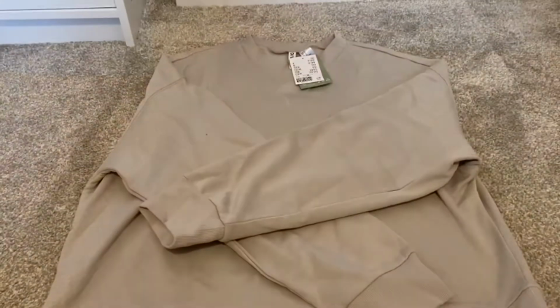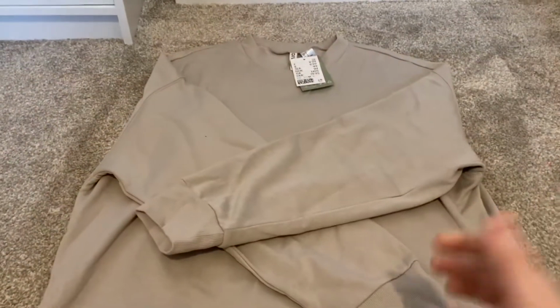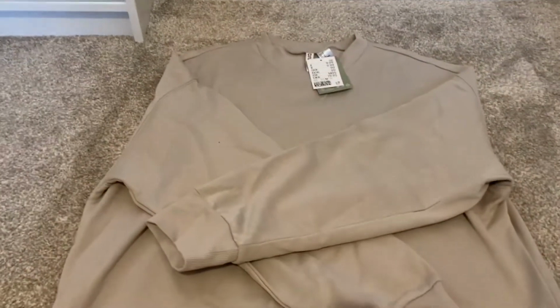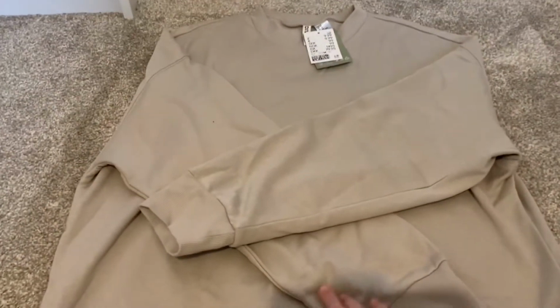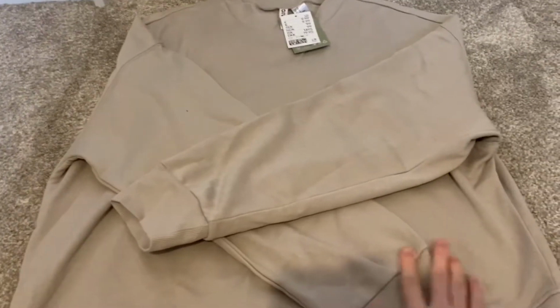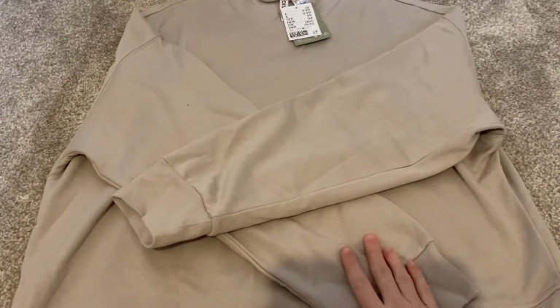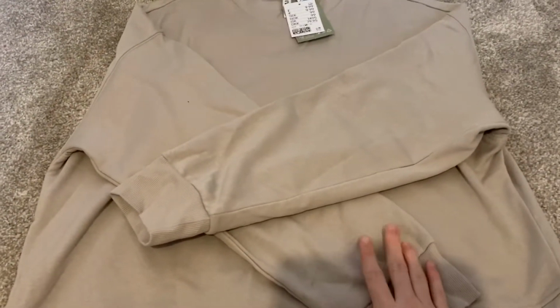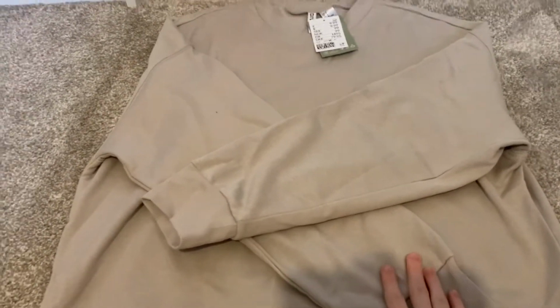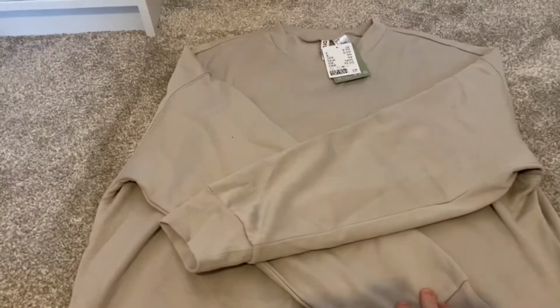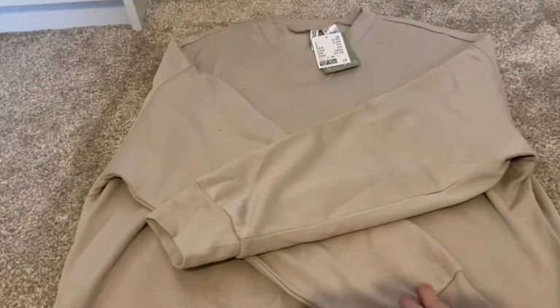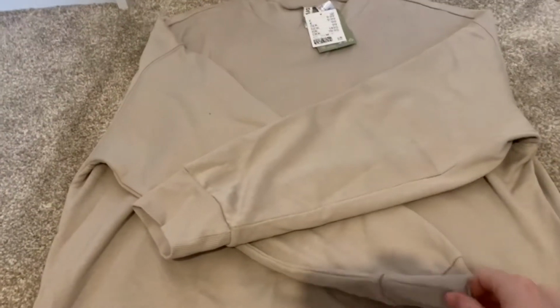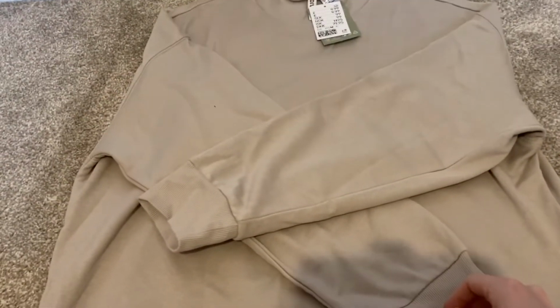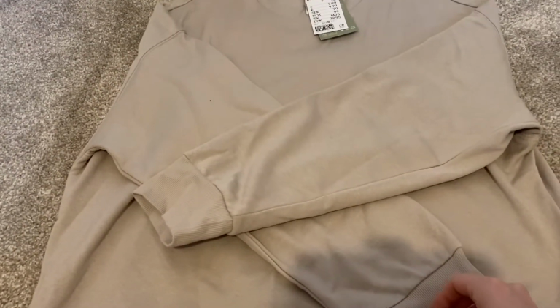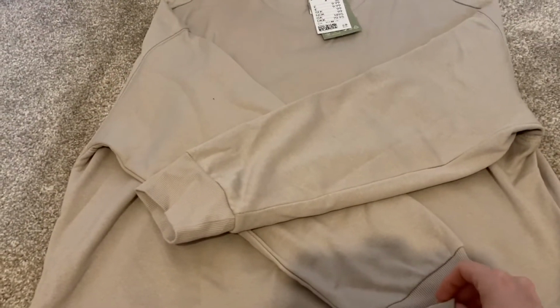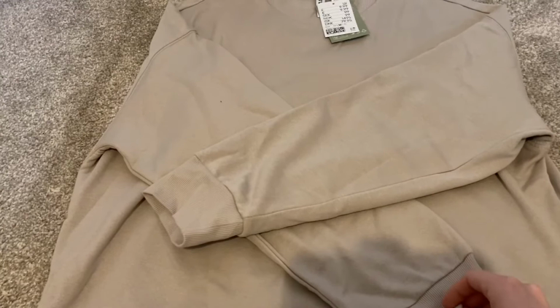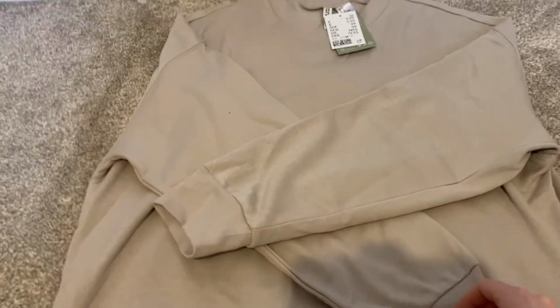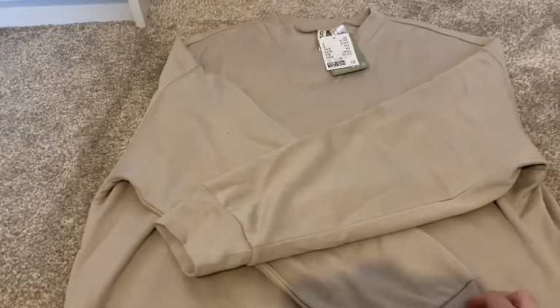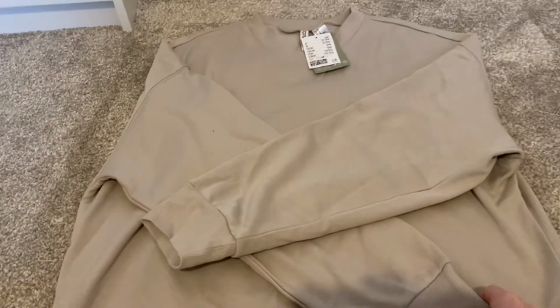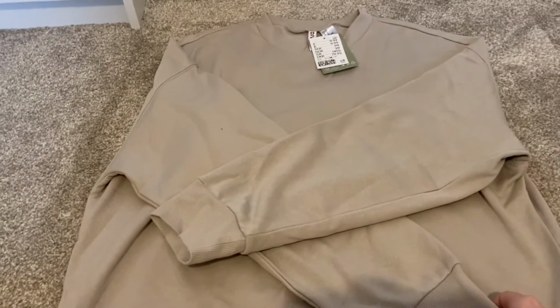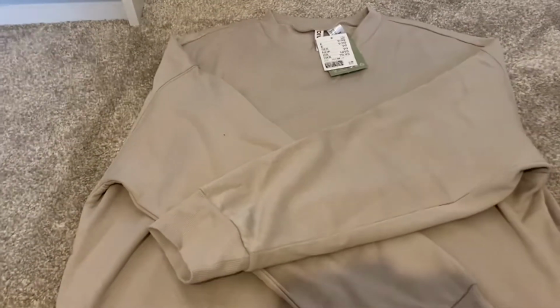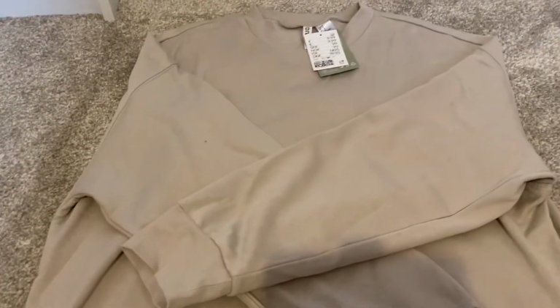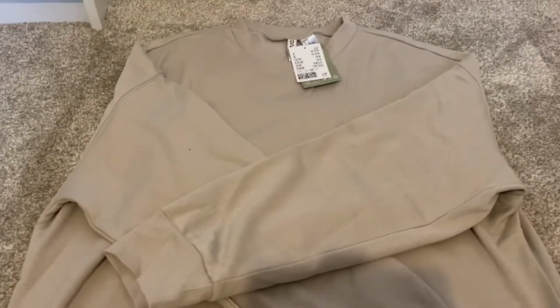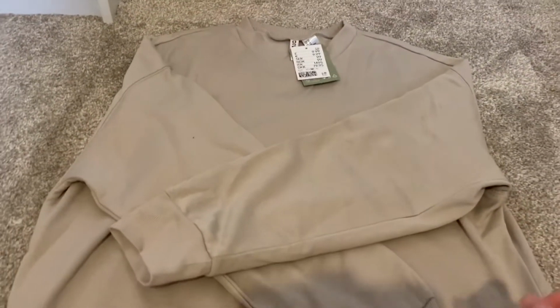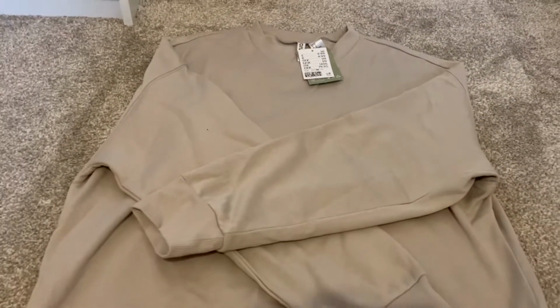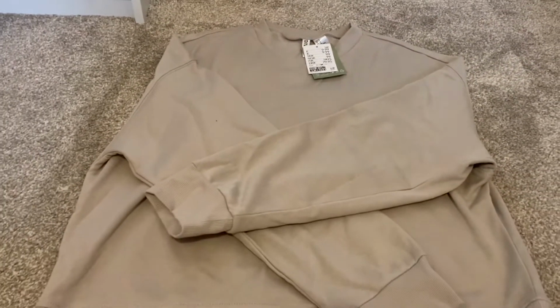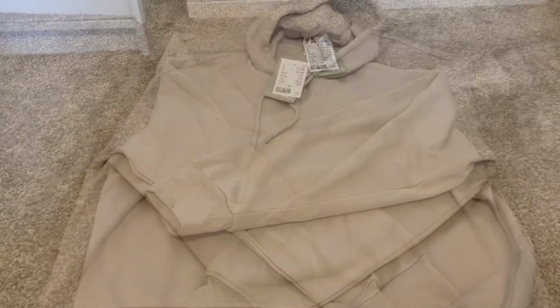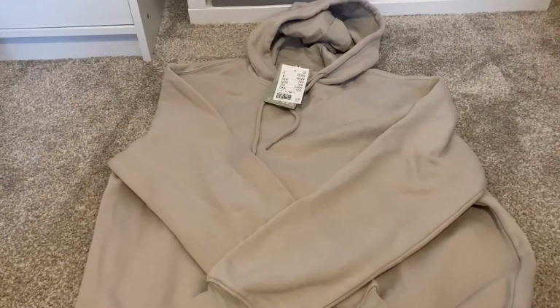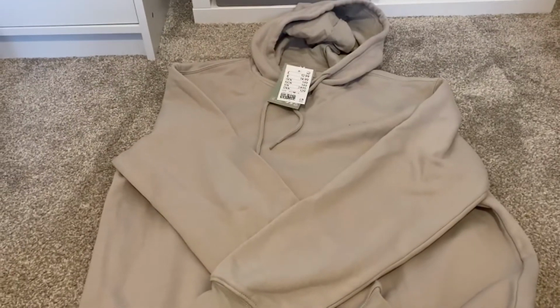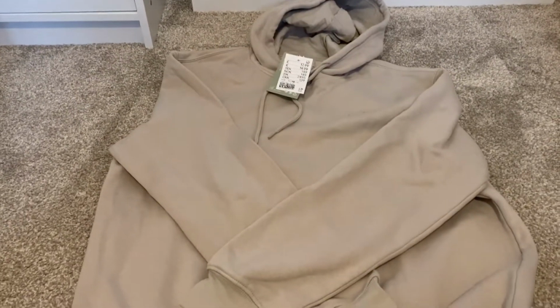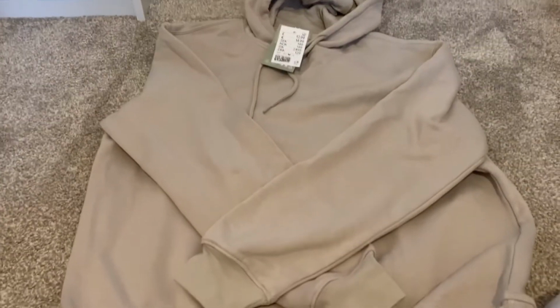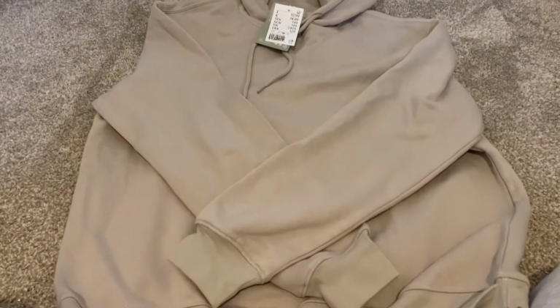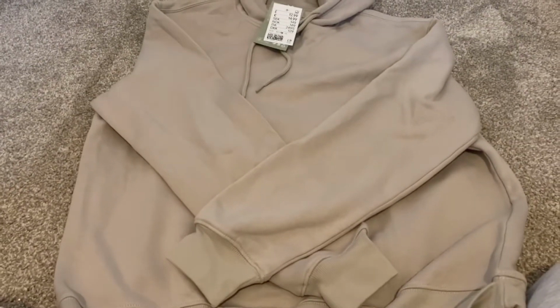Then I got this light beige sweatshirt — just a basic style. I sized up a couple of sizes in this one and it was only £9.99.